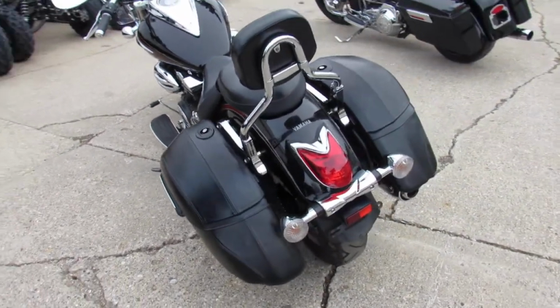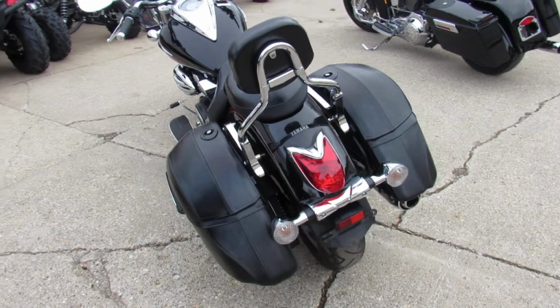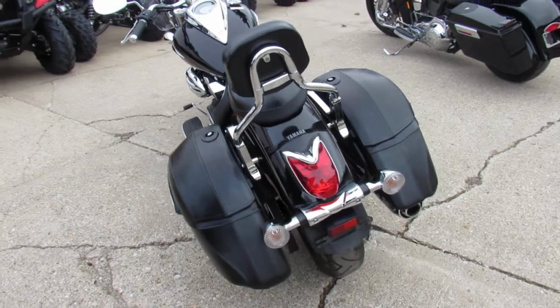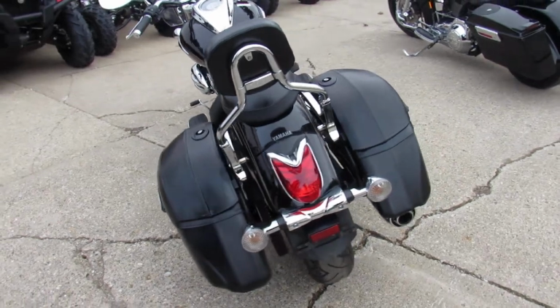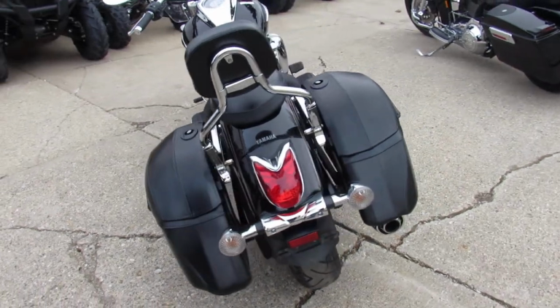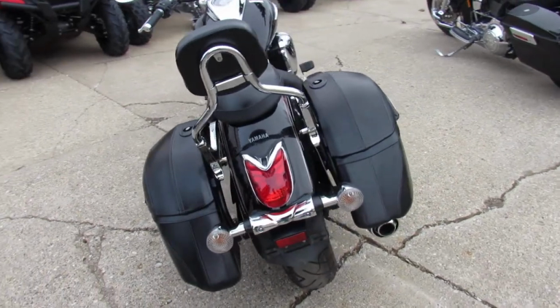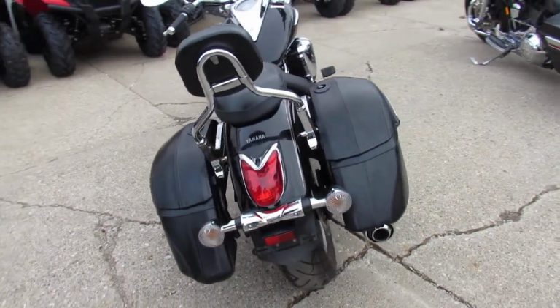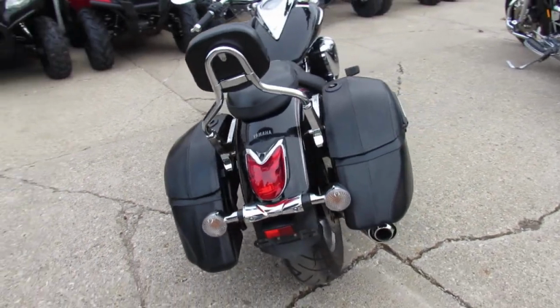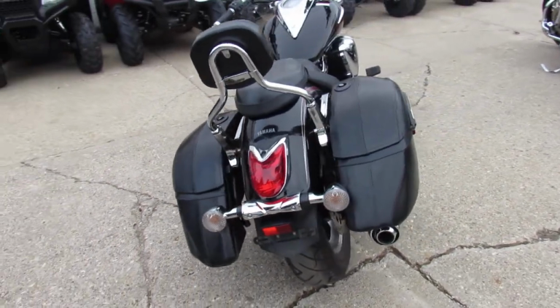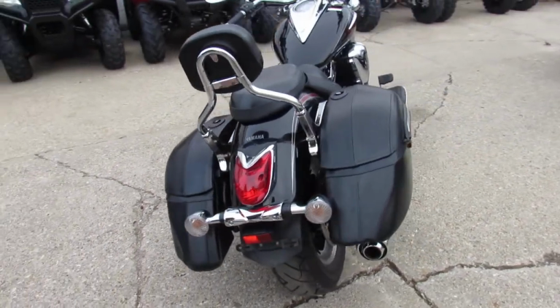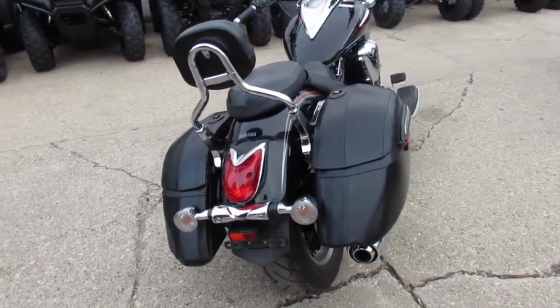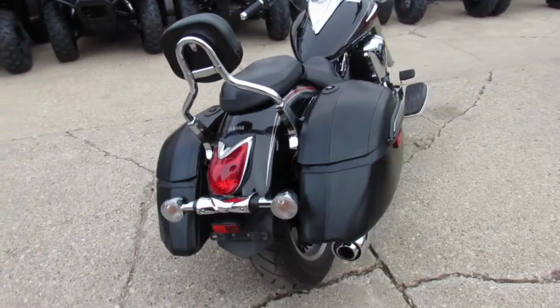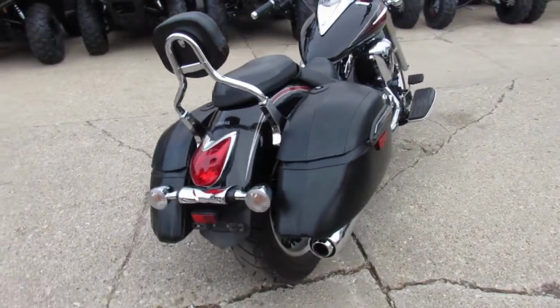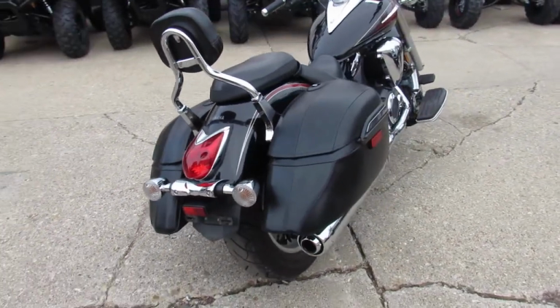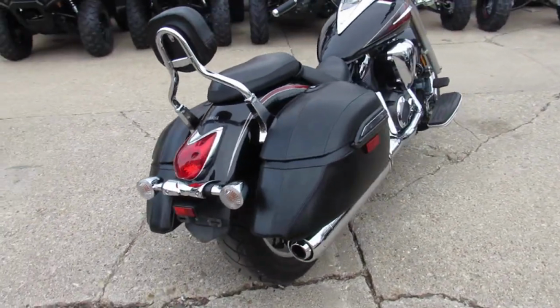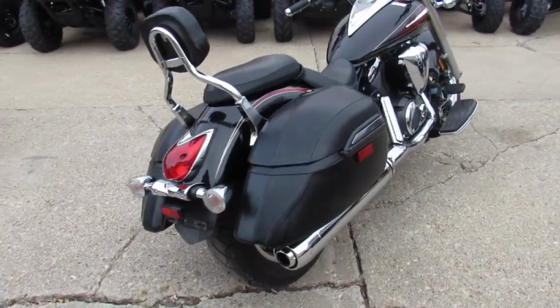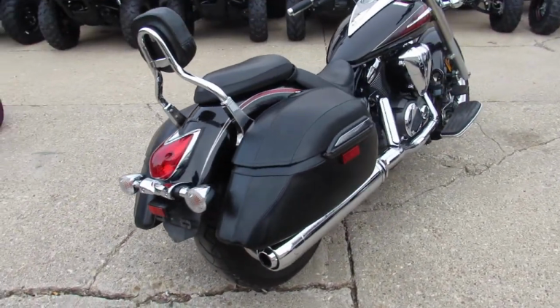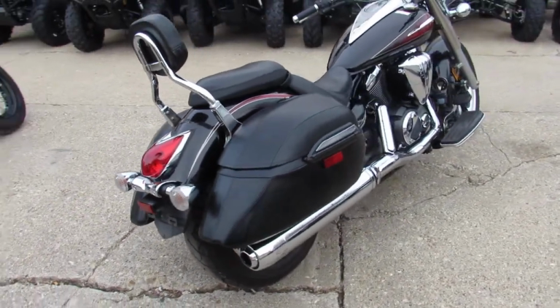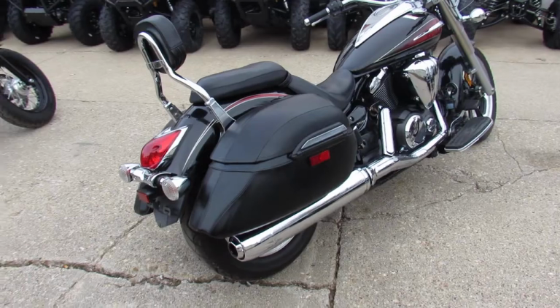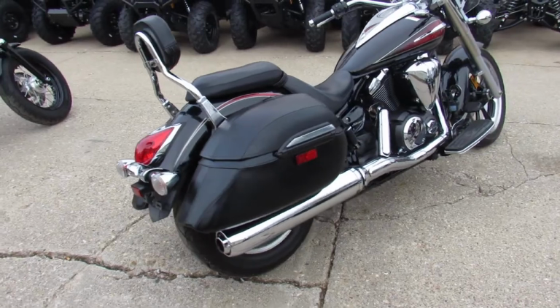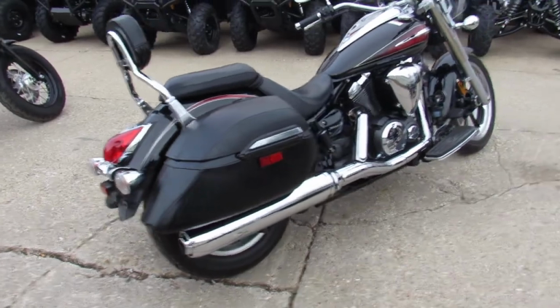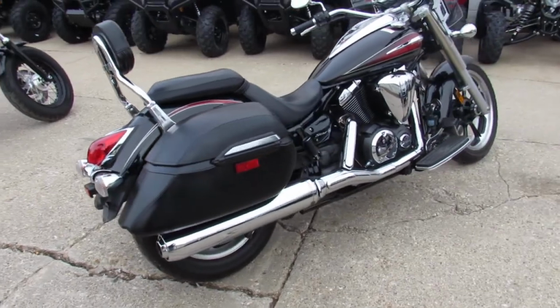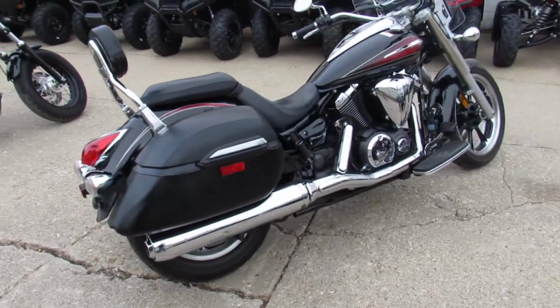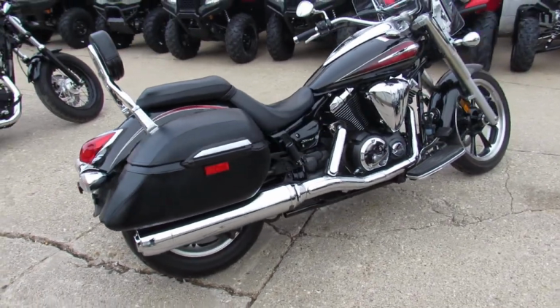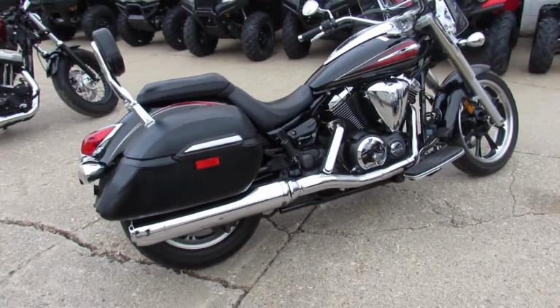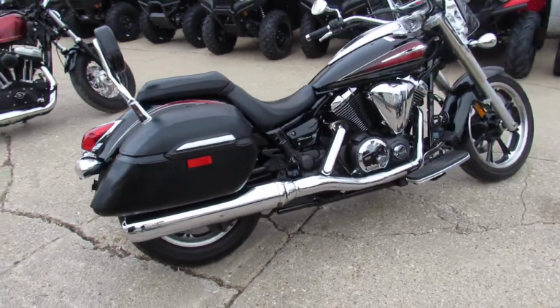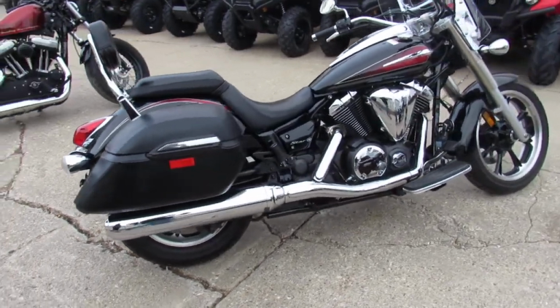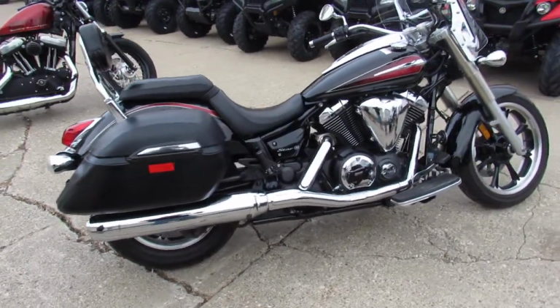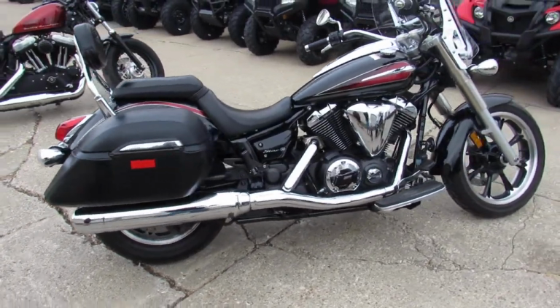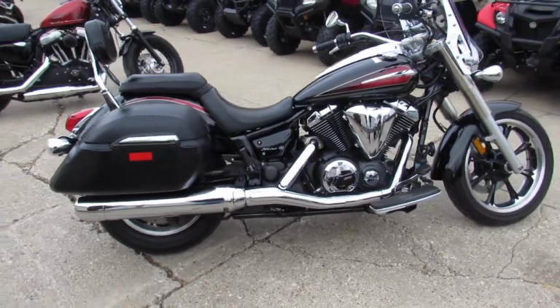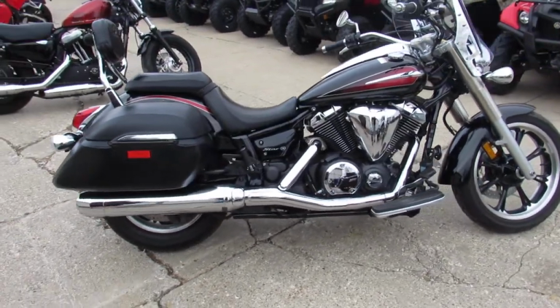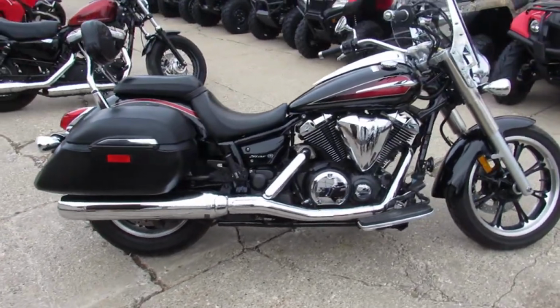14 V-Star 950, only $5,999. Give us a call, we'll get it done. It's 810-648-9500.